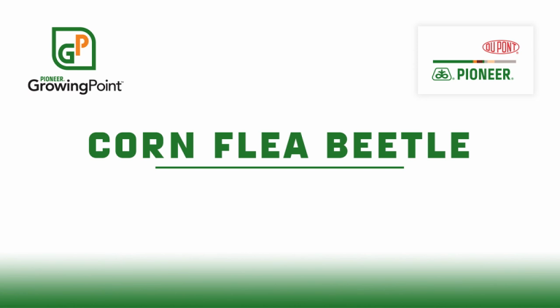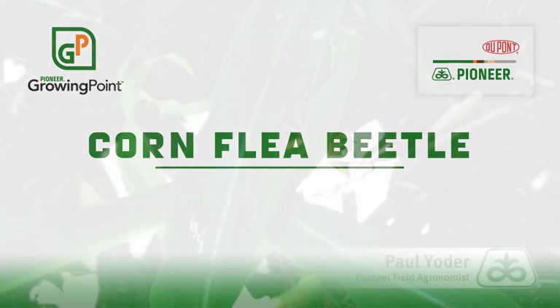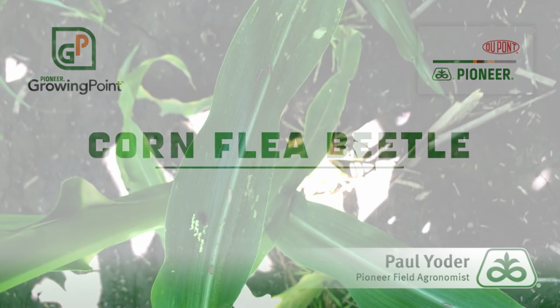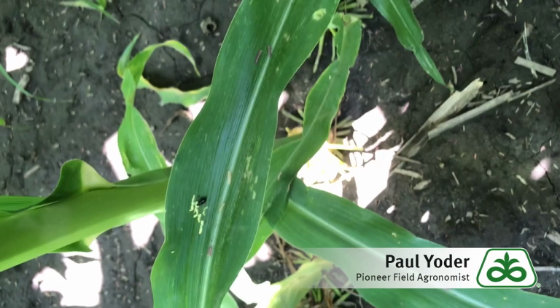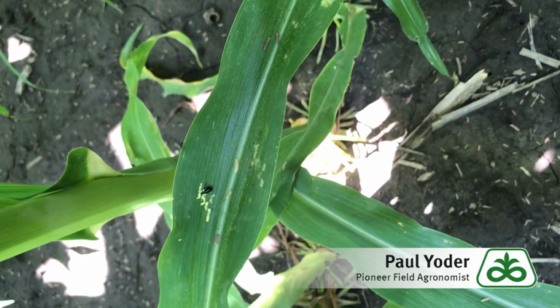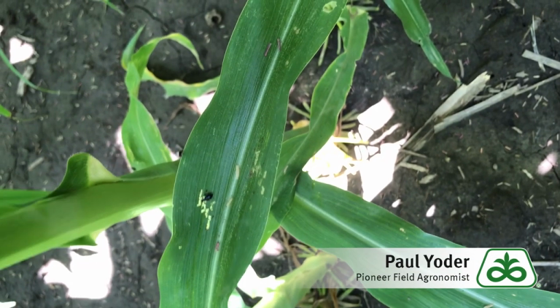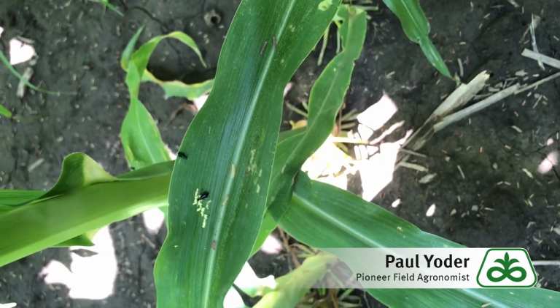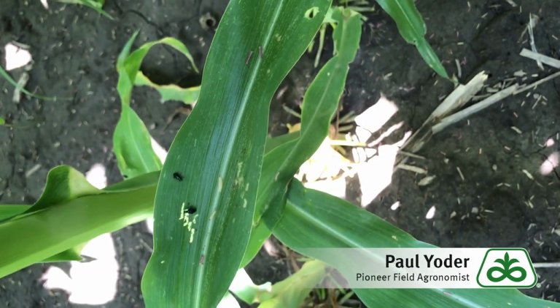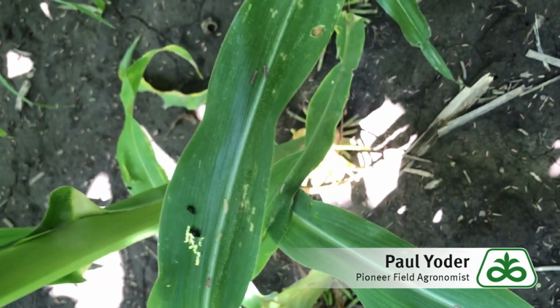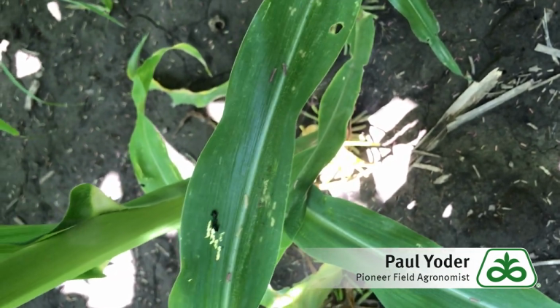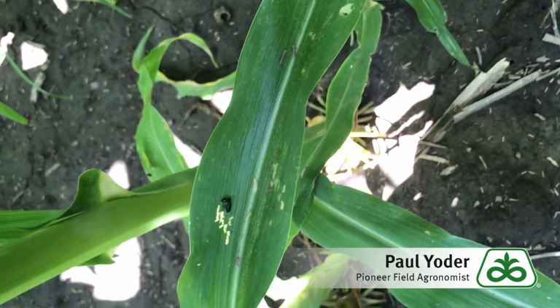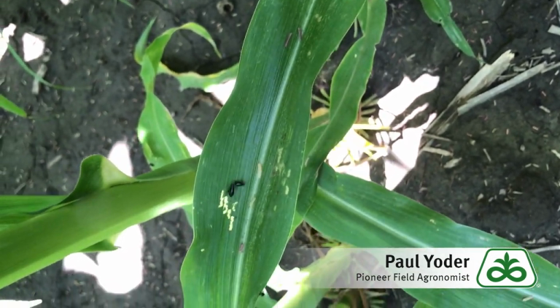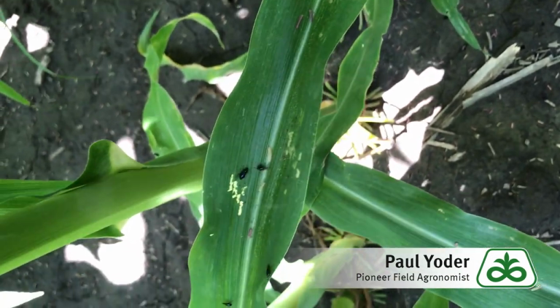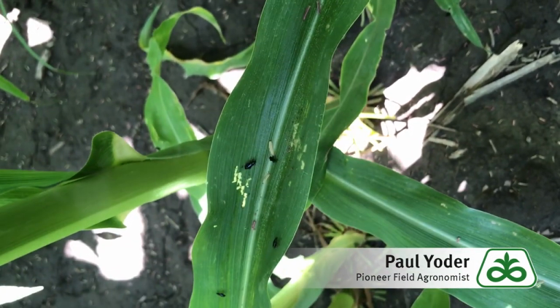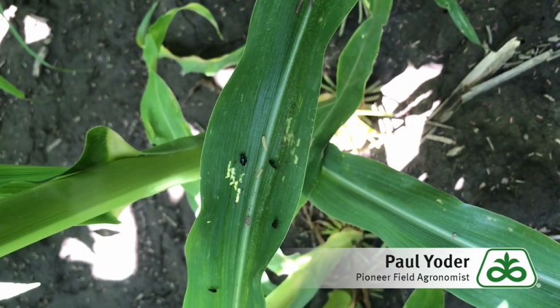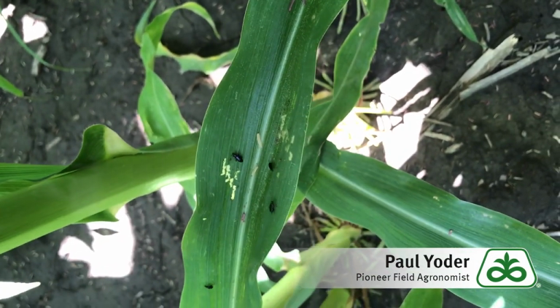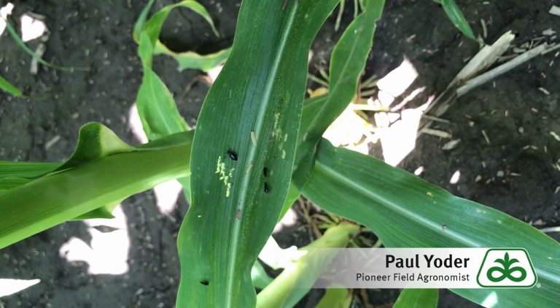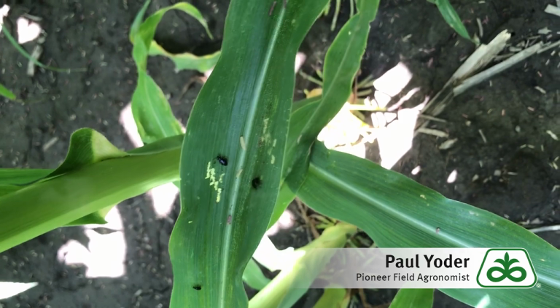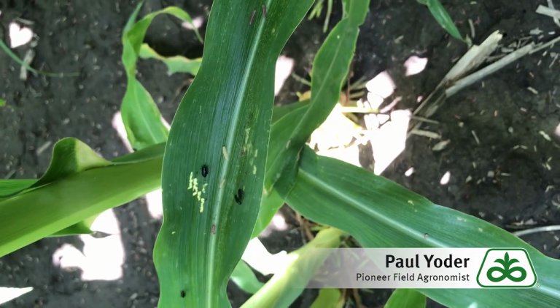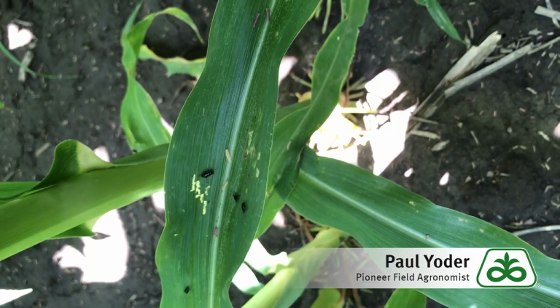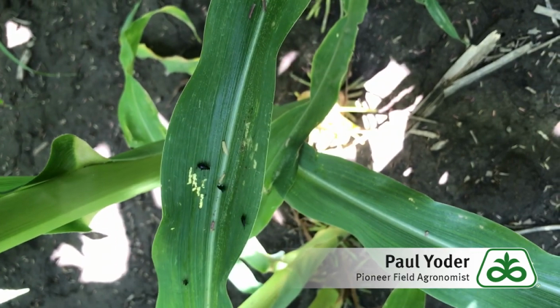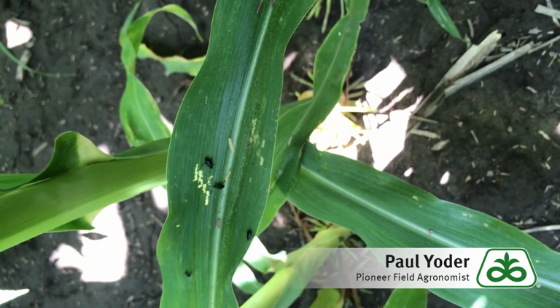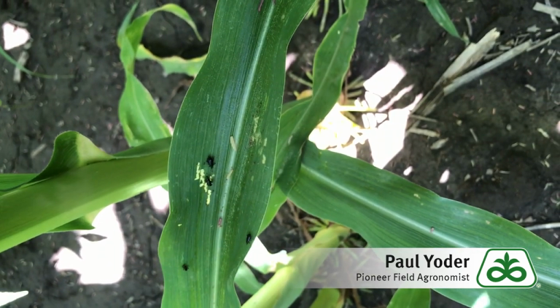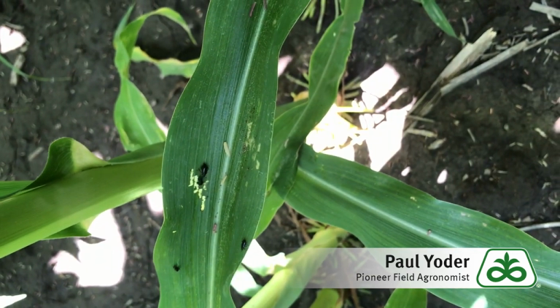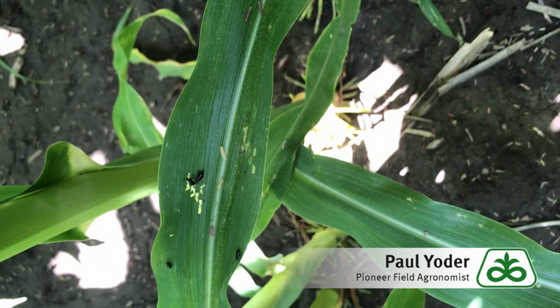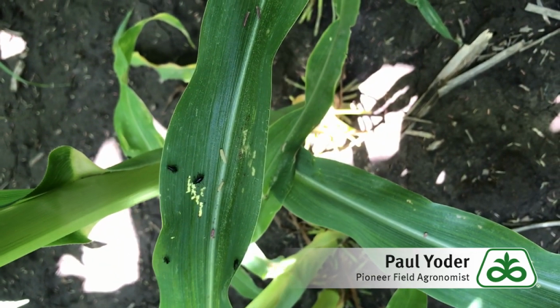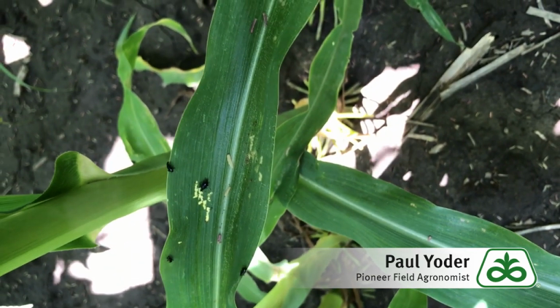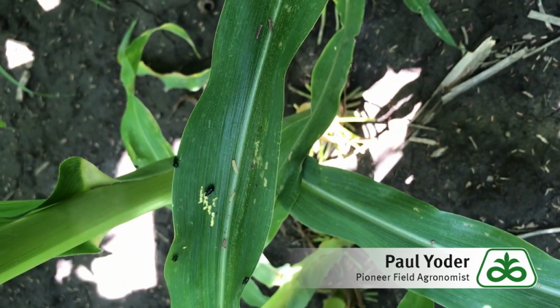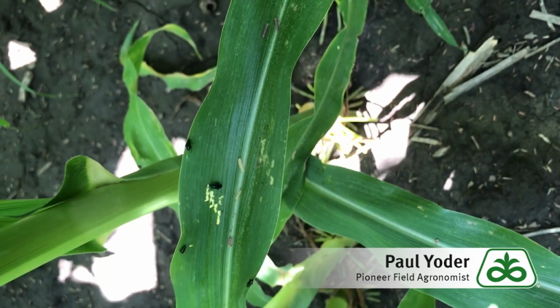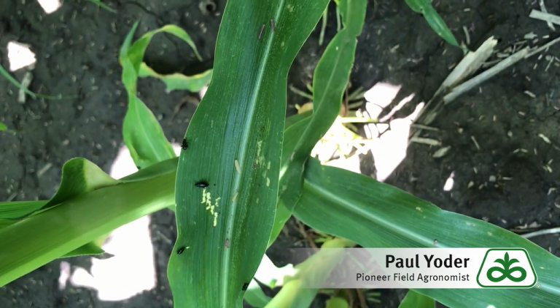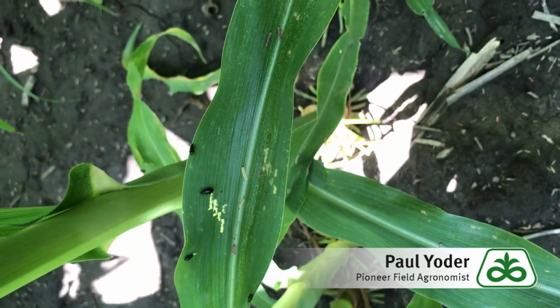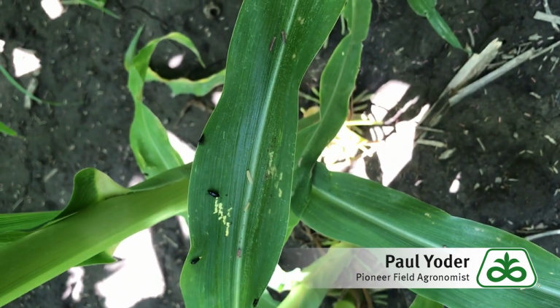Hello, this is Paul Yoder, field agronomist in East Central Illinois. I'm reporting on what I'm finding in some fields of corn: the corn flea beetle.